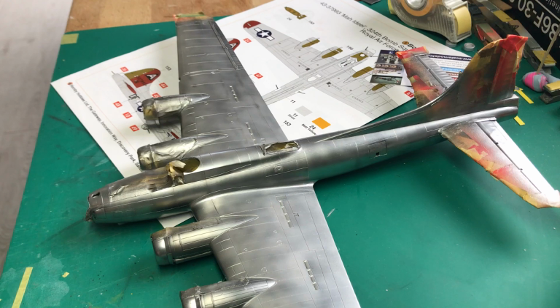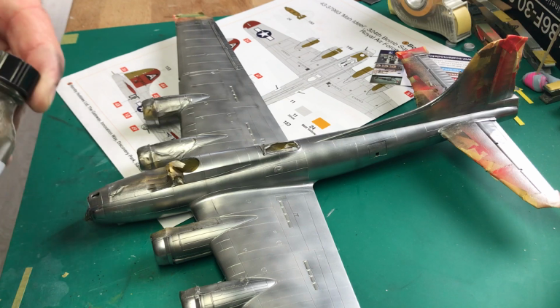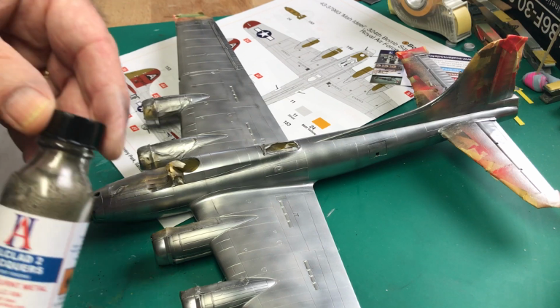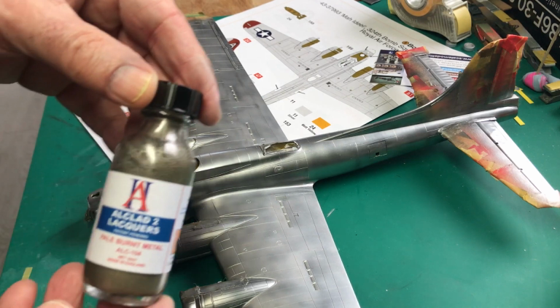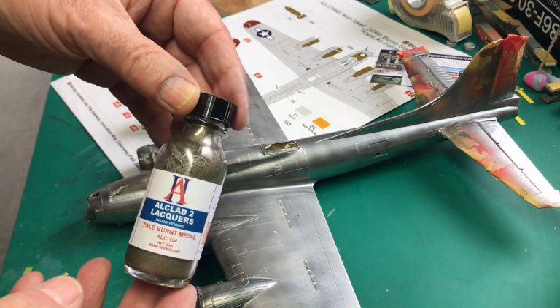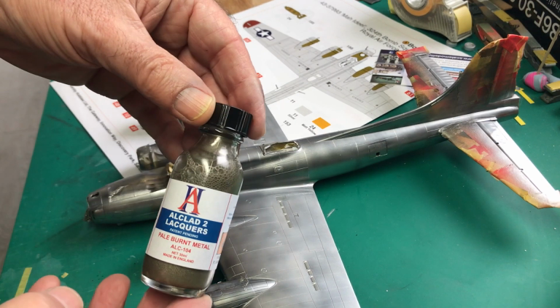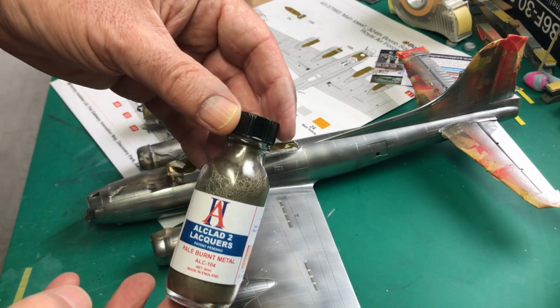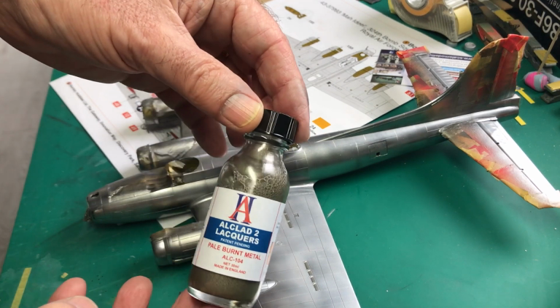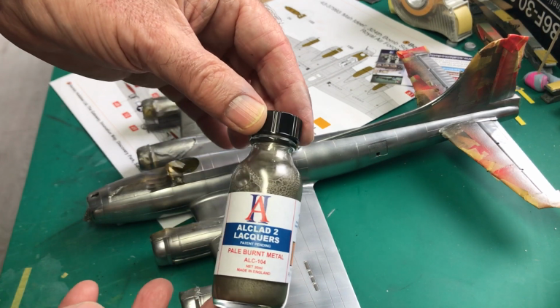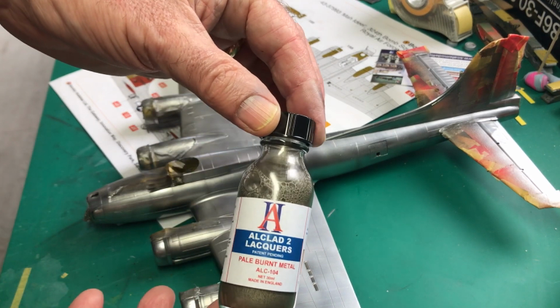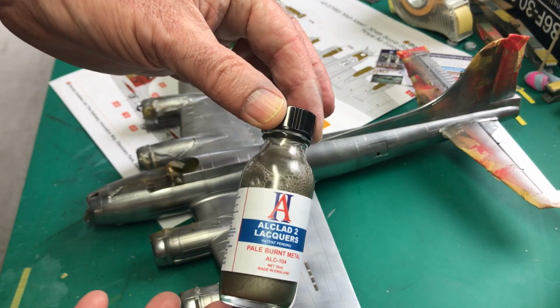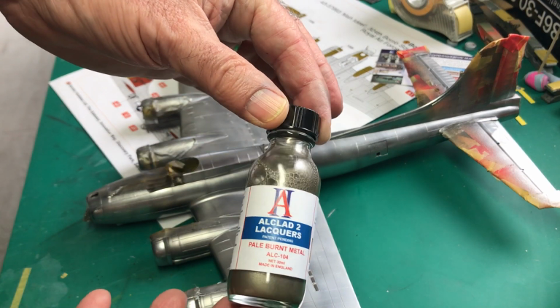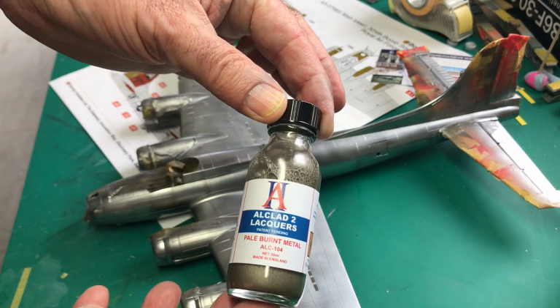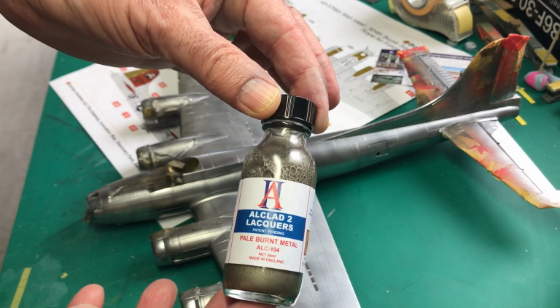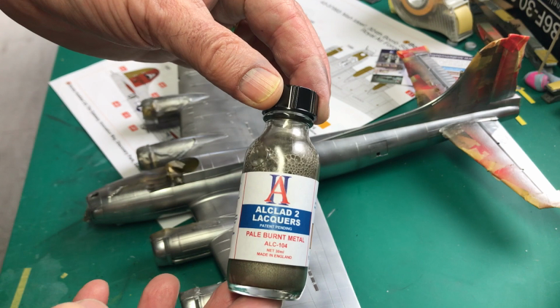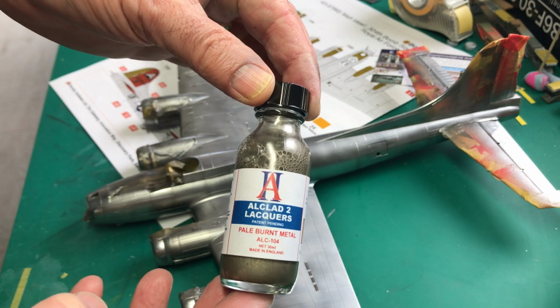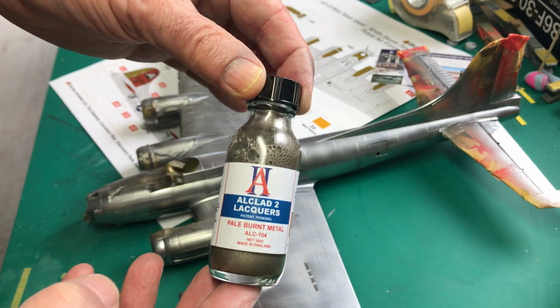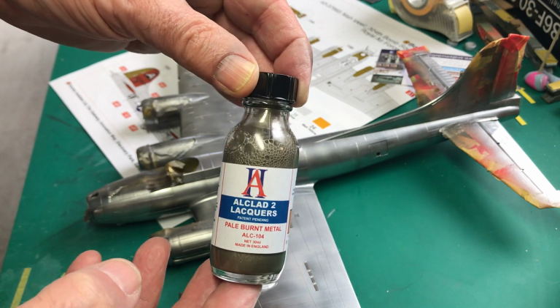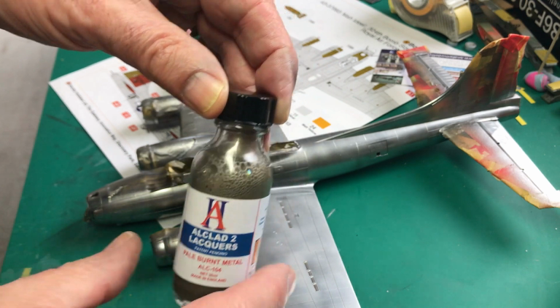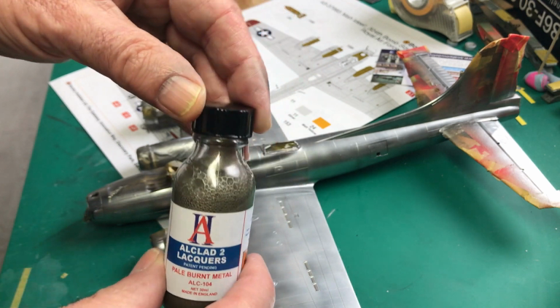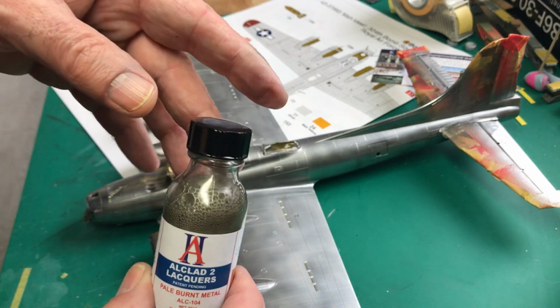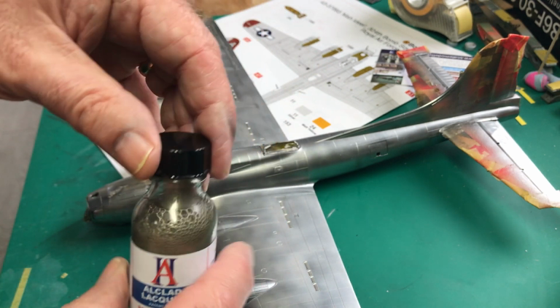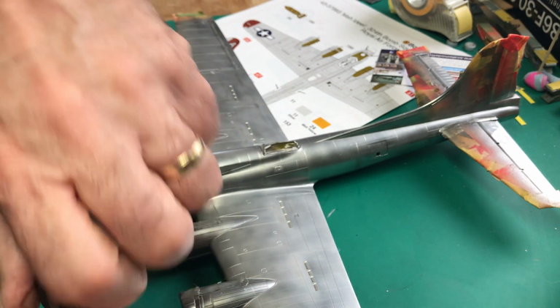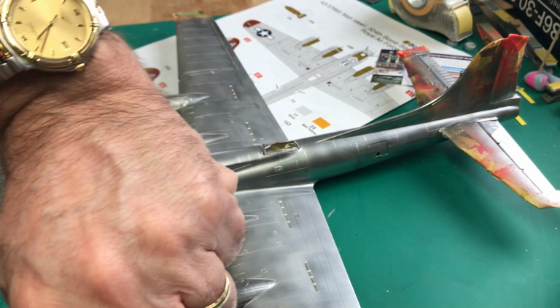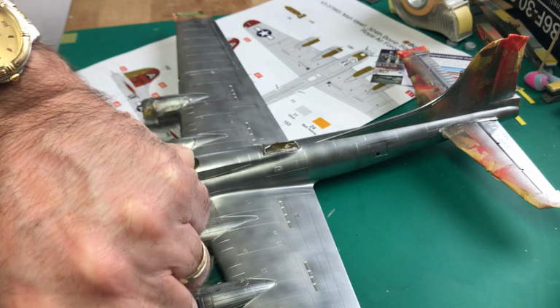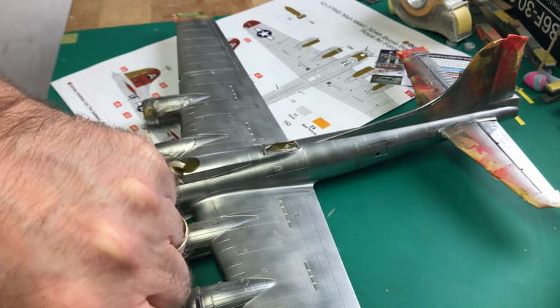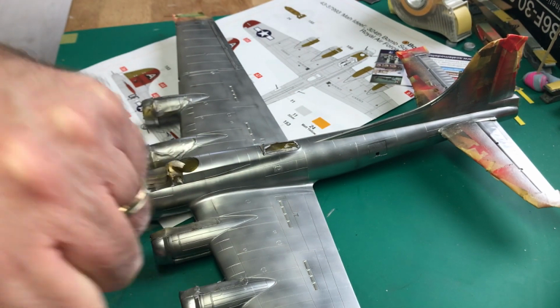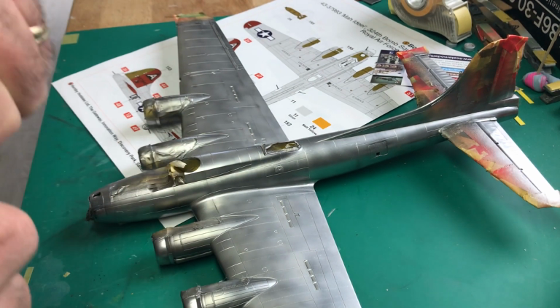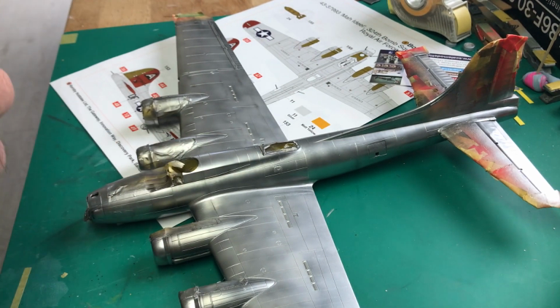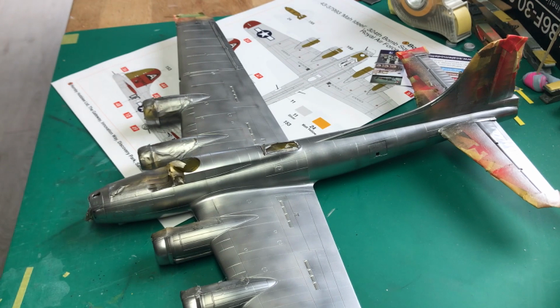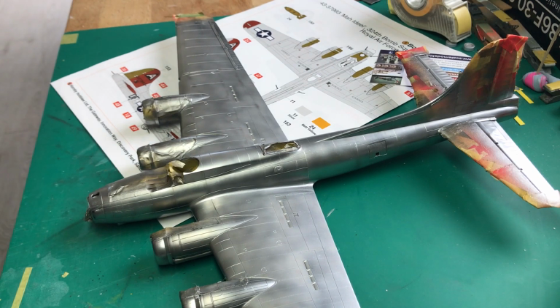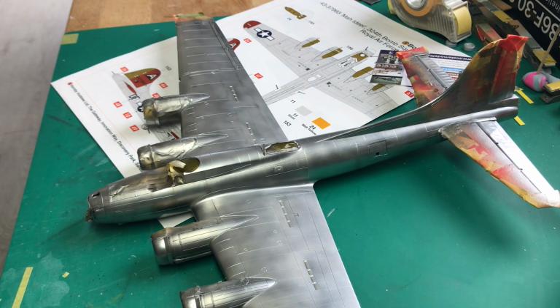So this is what we're going to use next. It's the pale burnt metal, or cloud 2. I've just given that a really good mix, and let's get that into the airbrush.